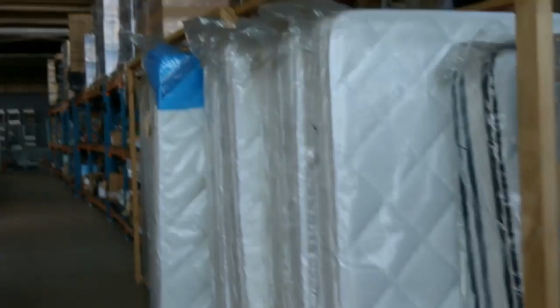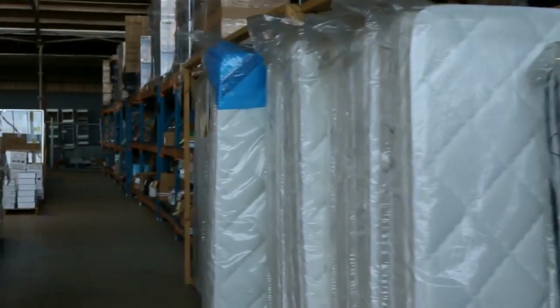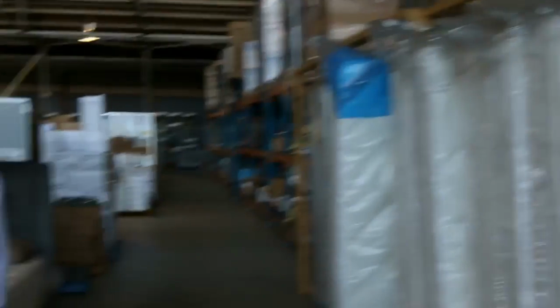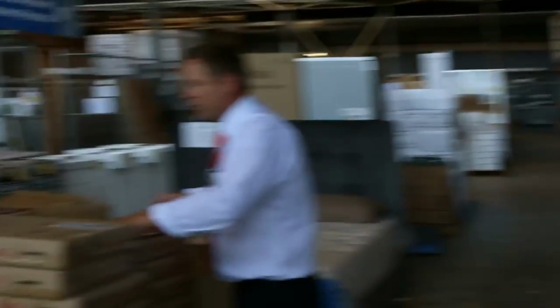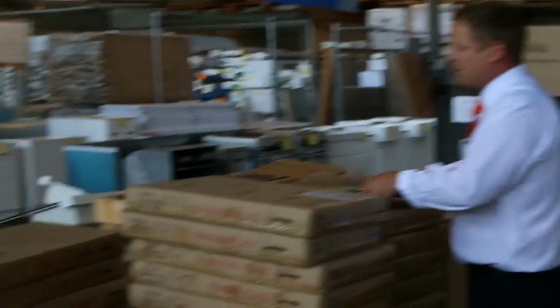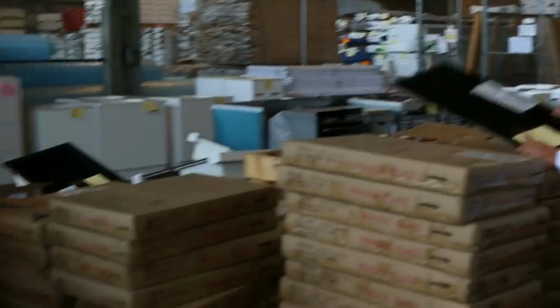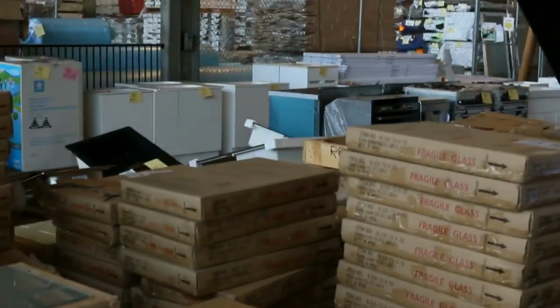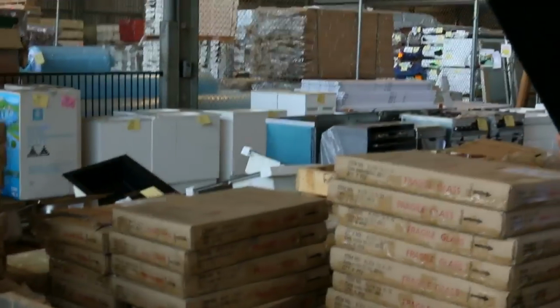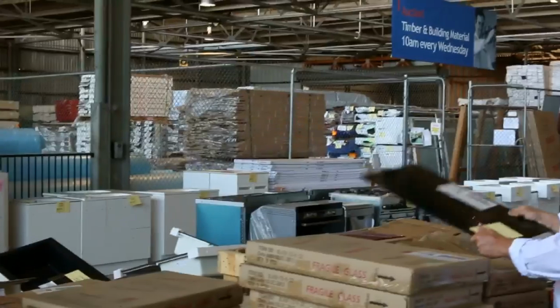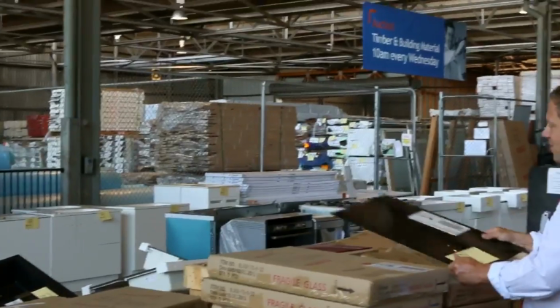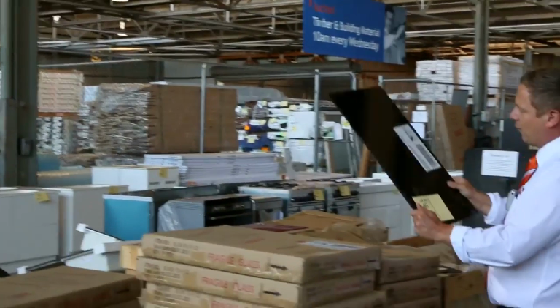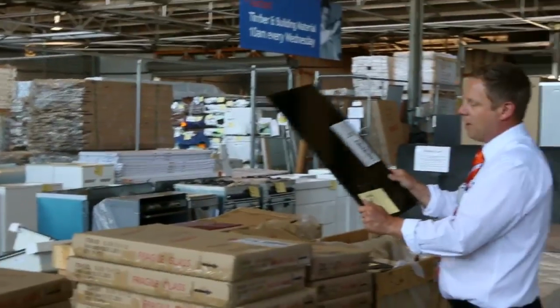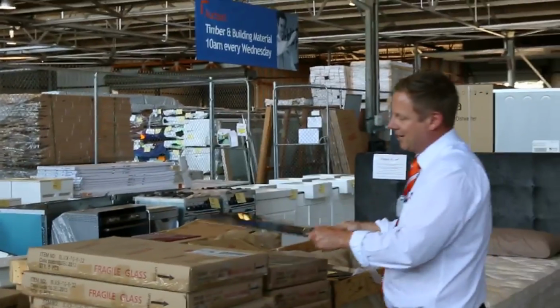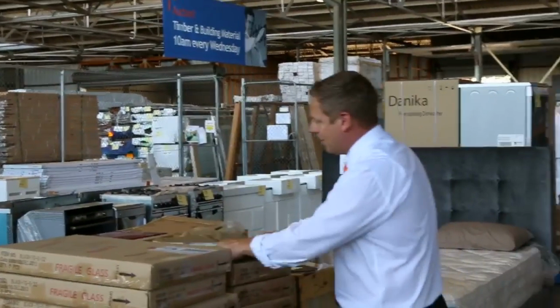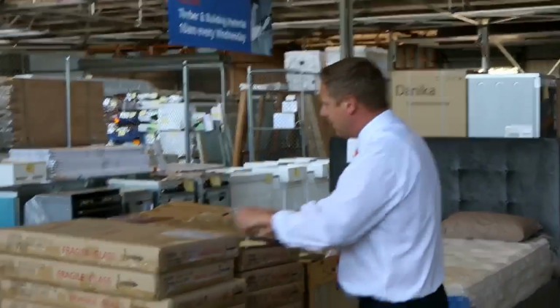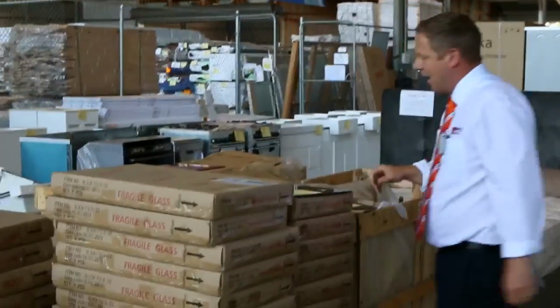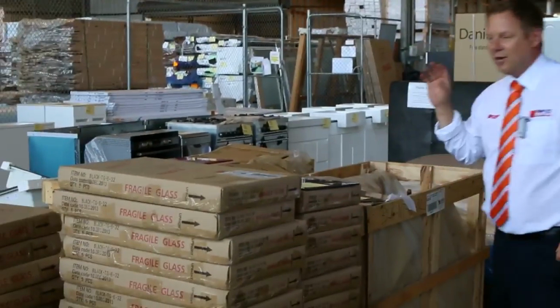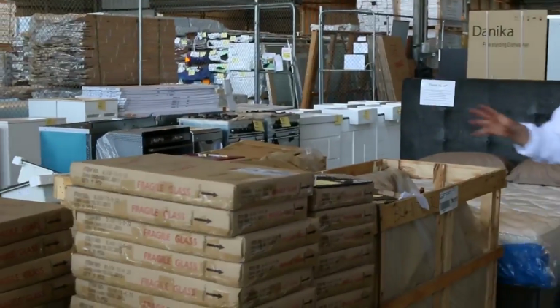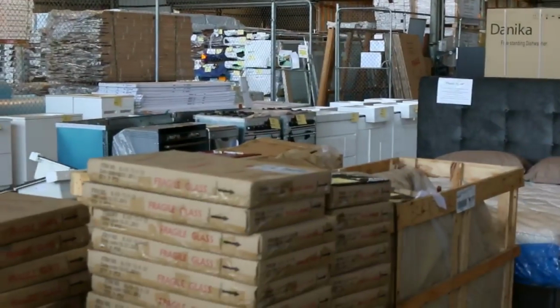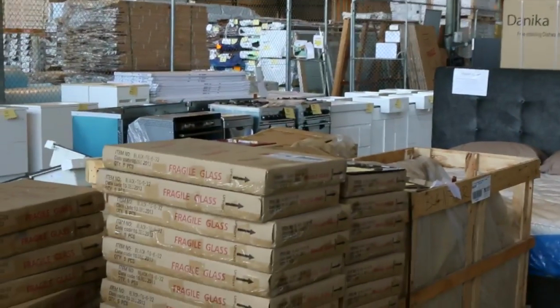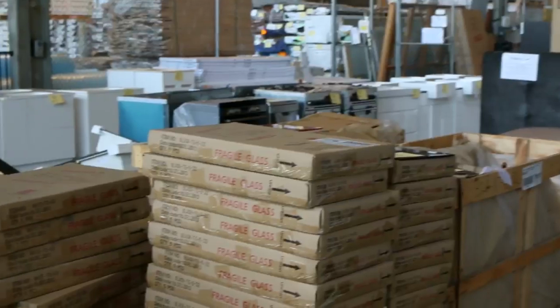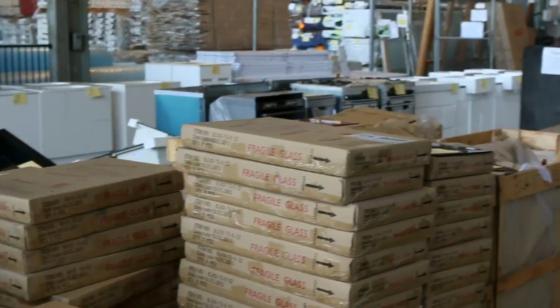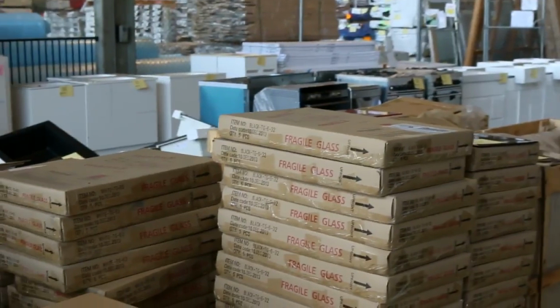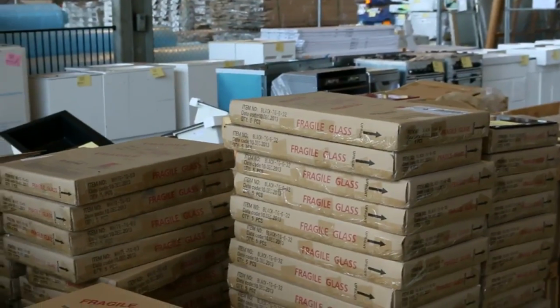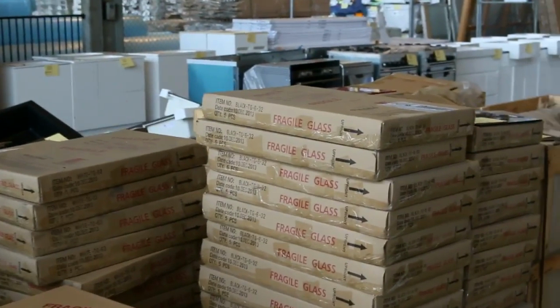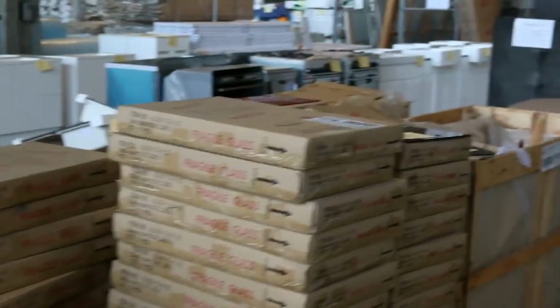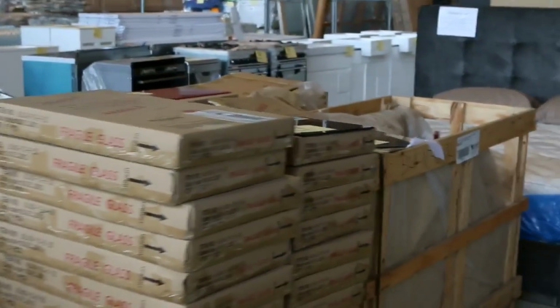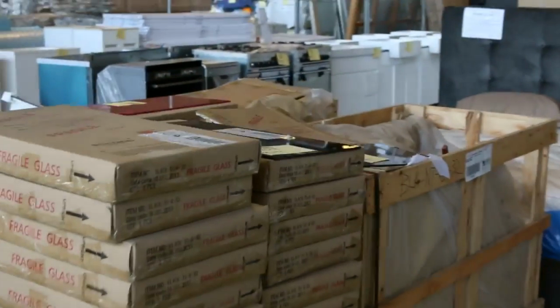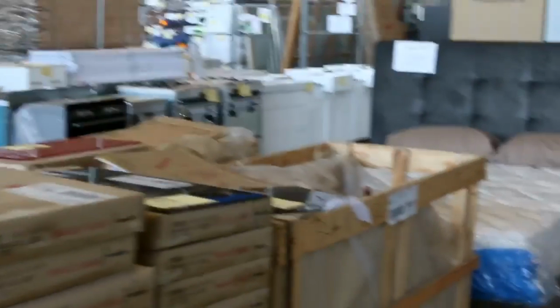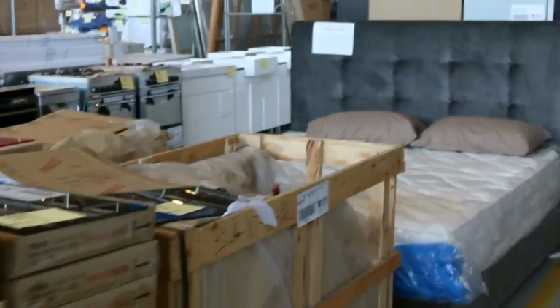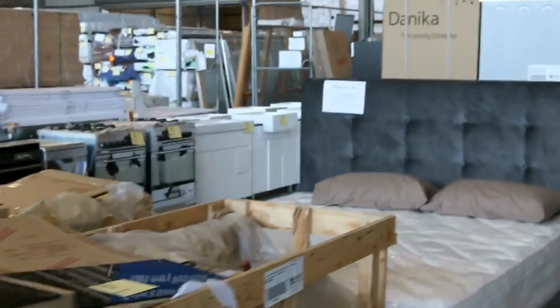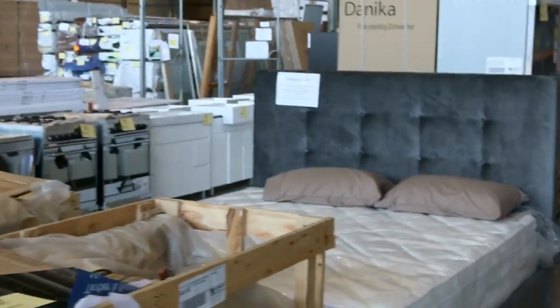Moving across on the other side, plenty of splashbacks — heaps of different colors in that 300 by 600 size. You can look at around $100 for five of them, which is generally the bidding on those. There is toughened glass and non-toughened glass.